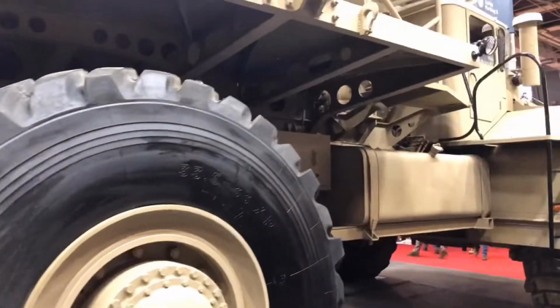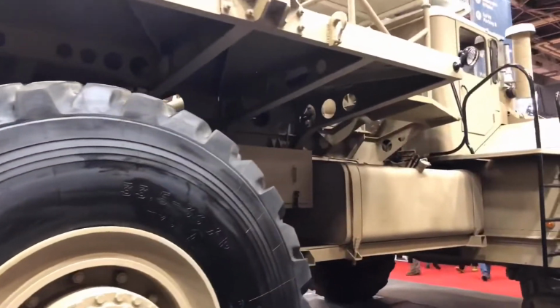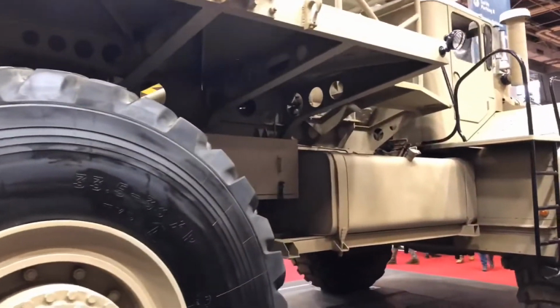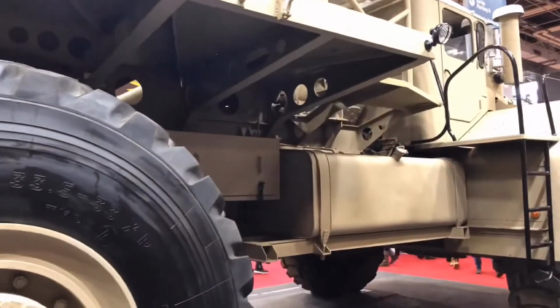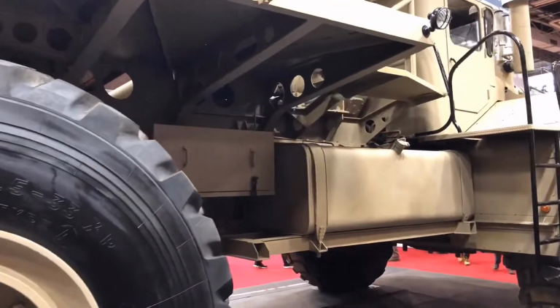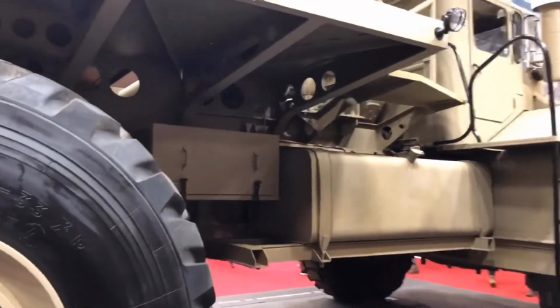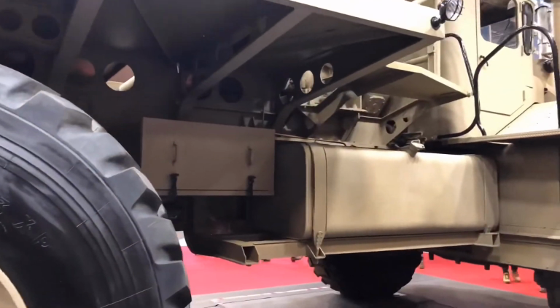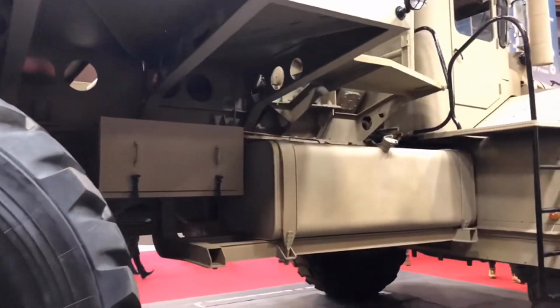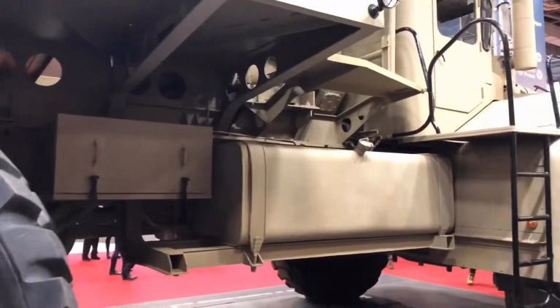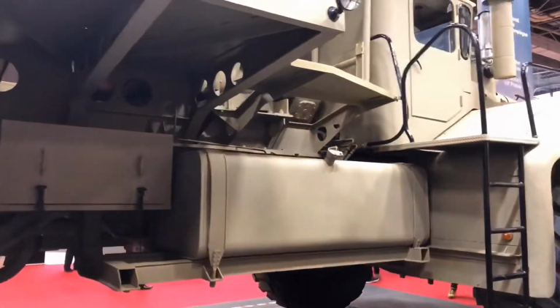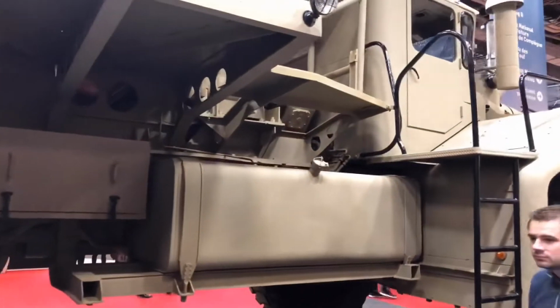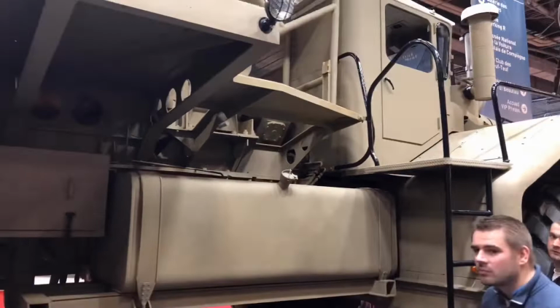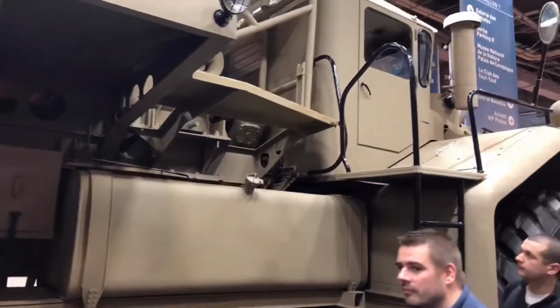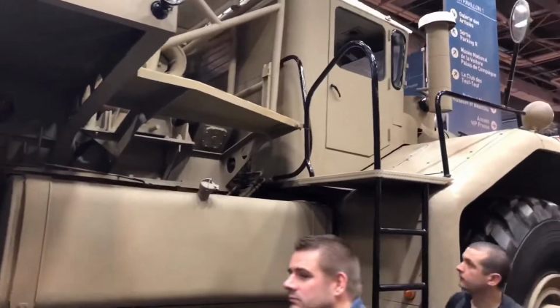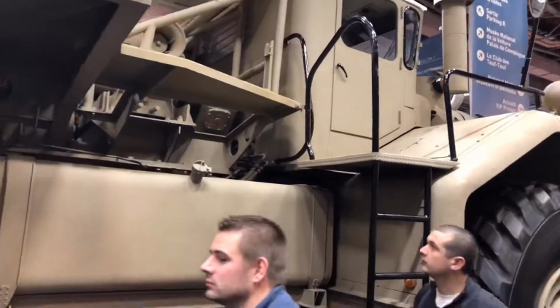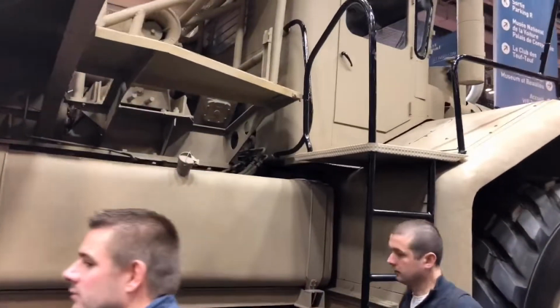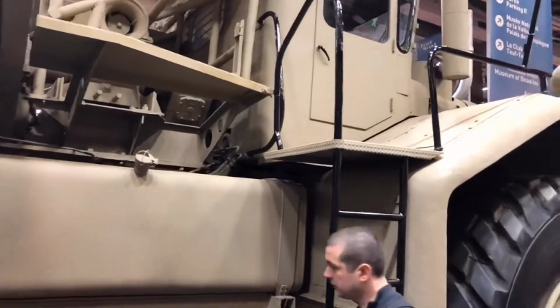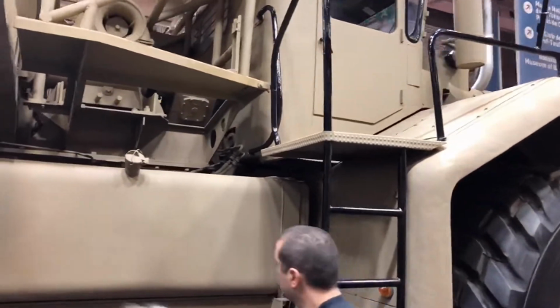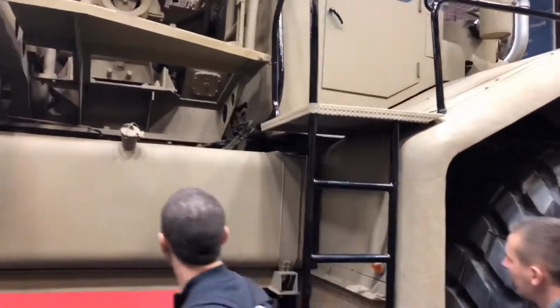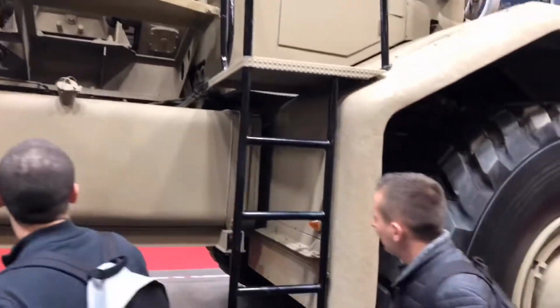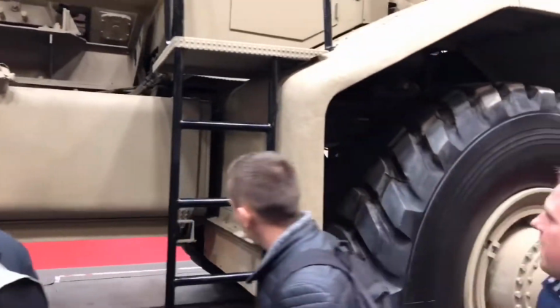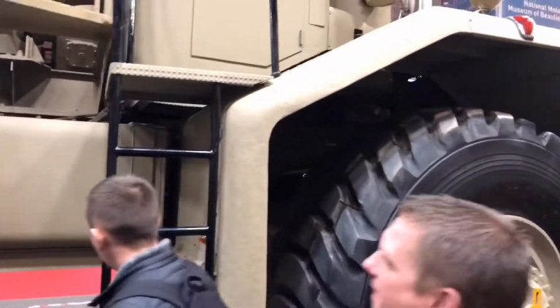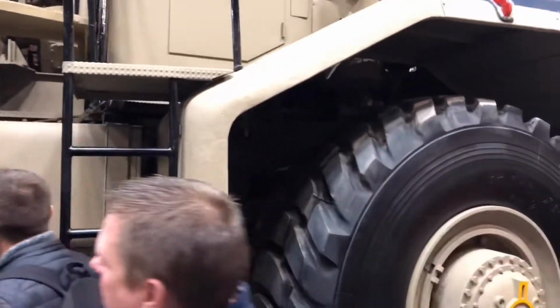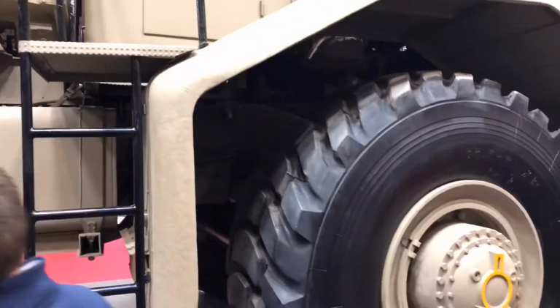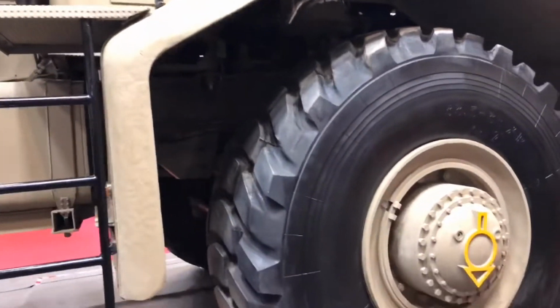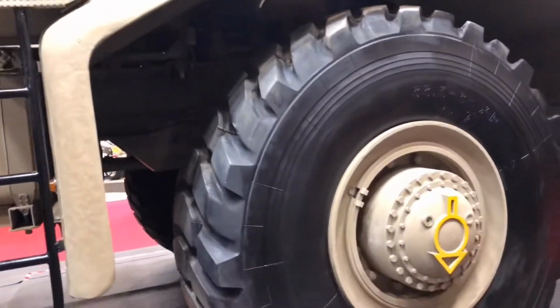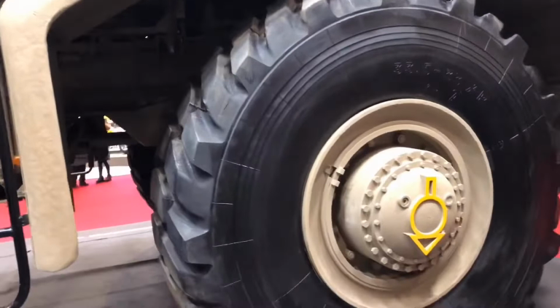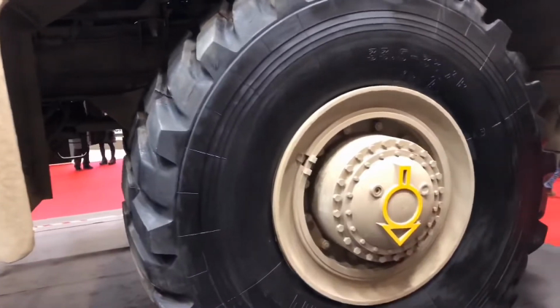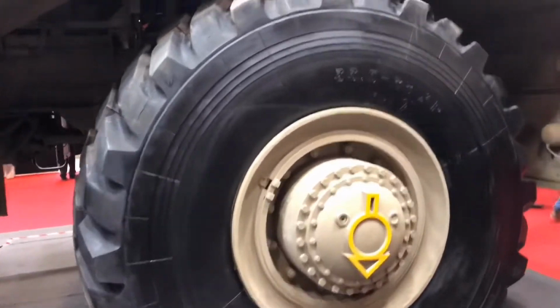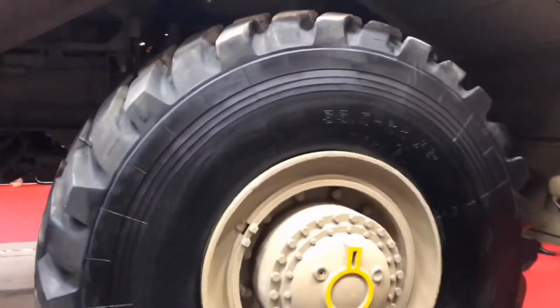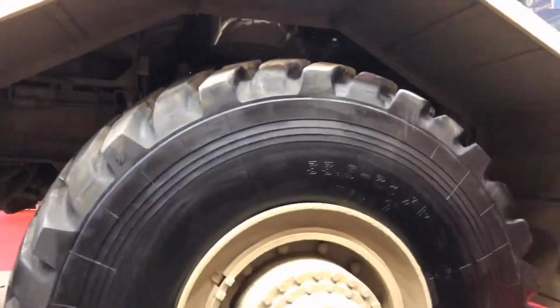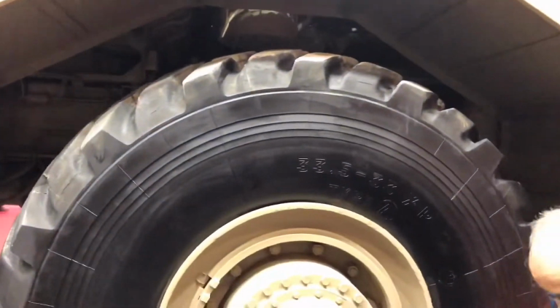So as you can see, I'm giving you a little tour of this beautiful truck, and you can see how all the people around this truck are so tiny compared to this enormous truck.